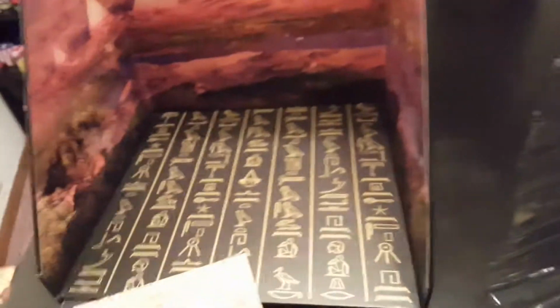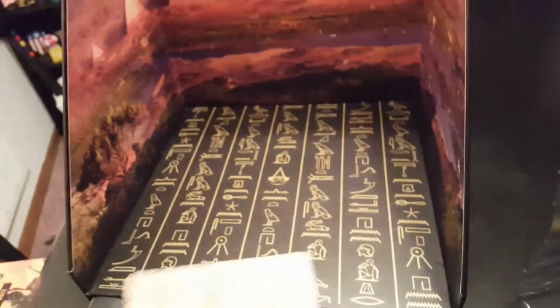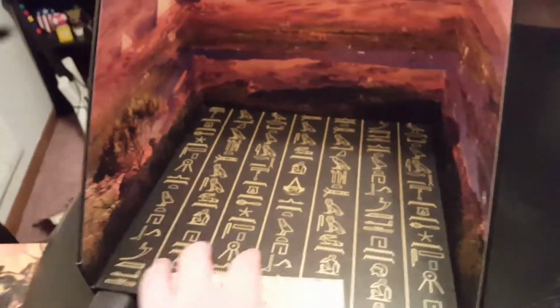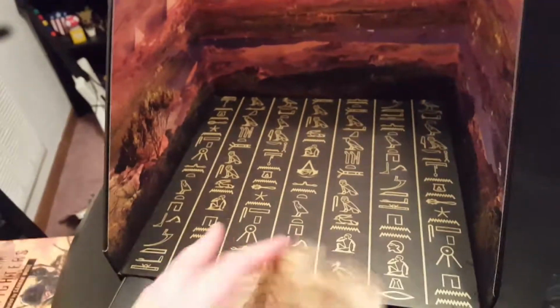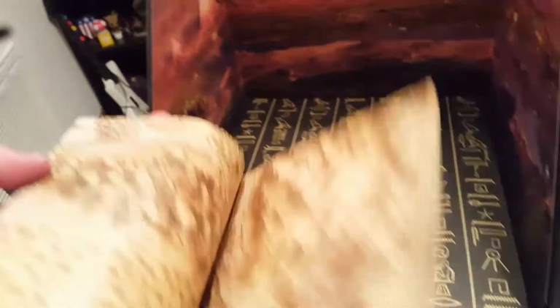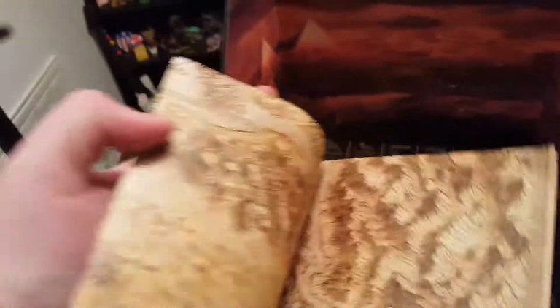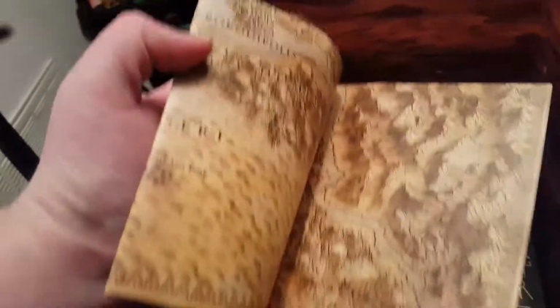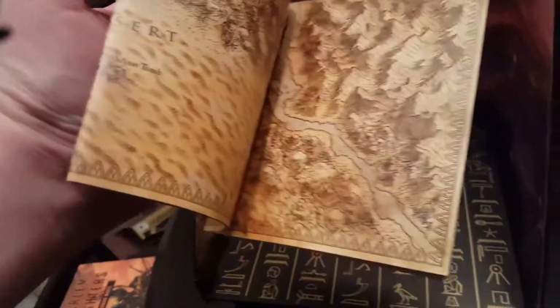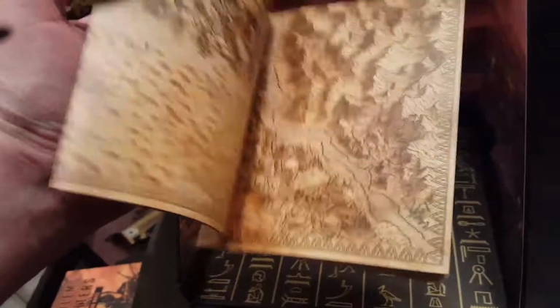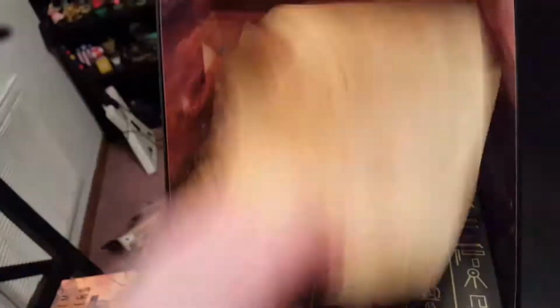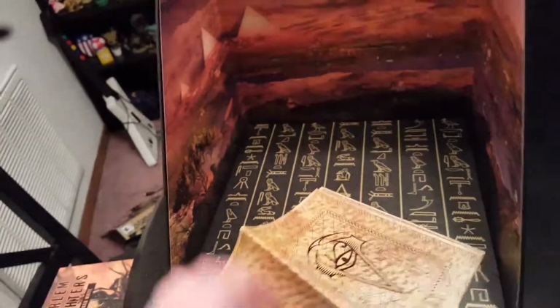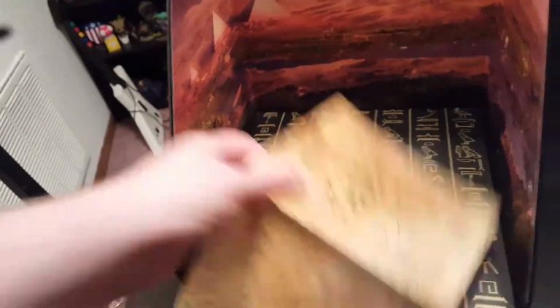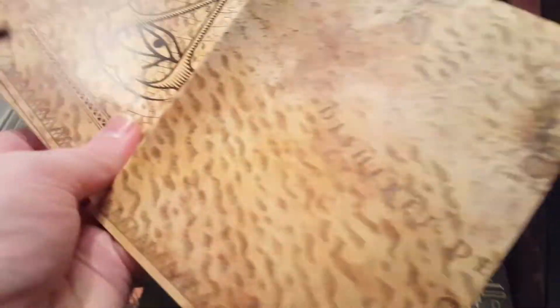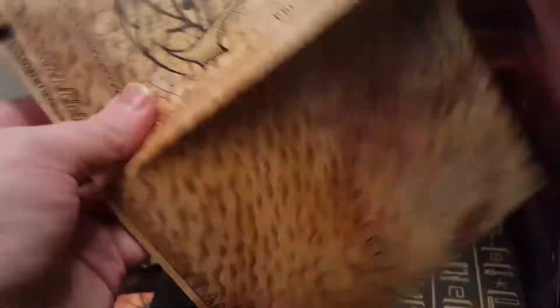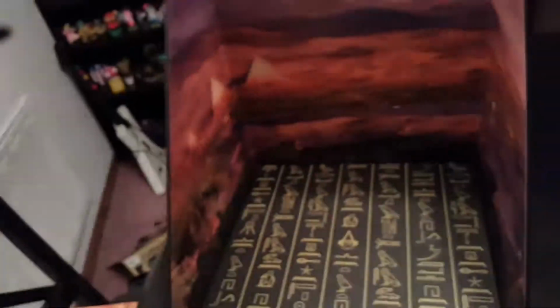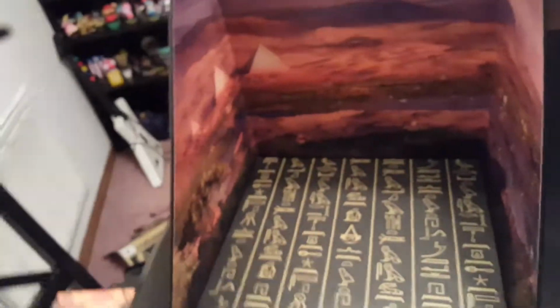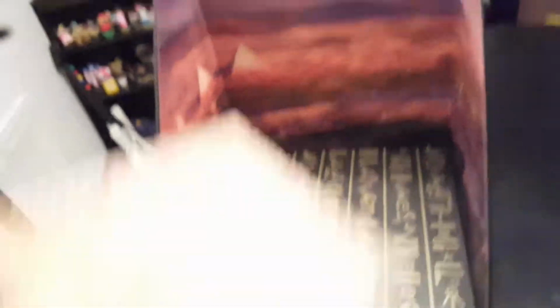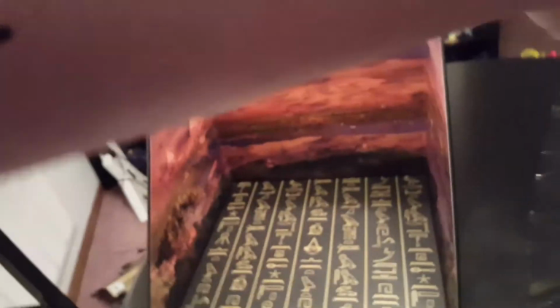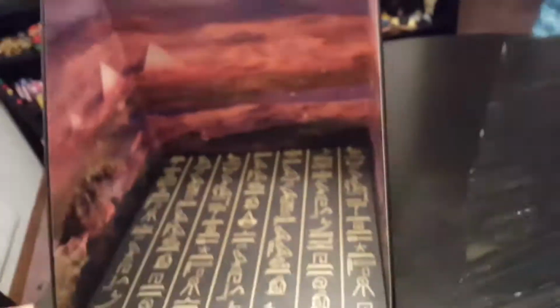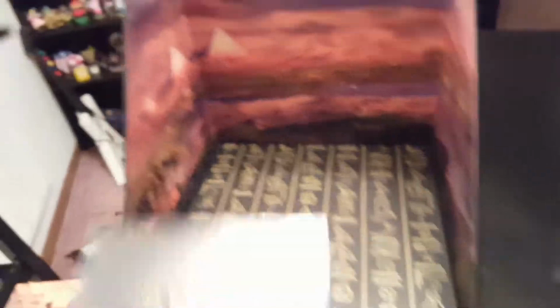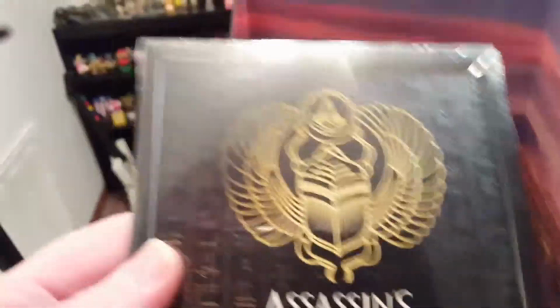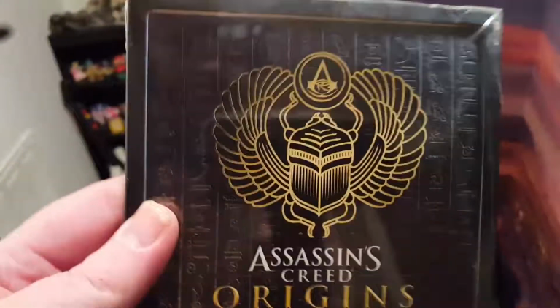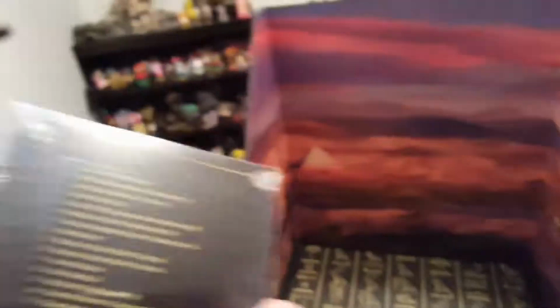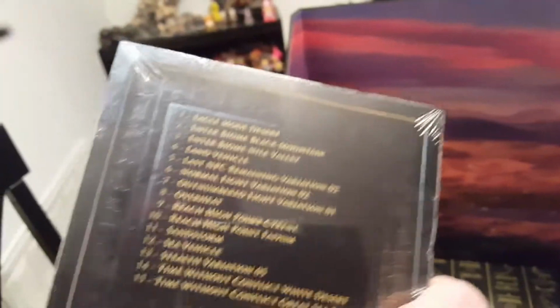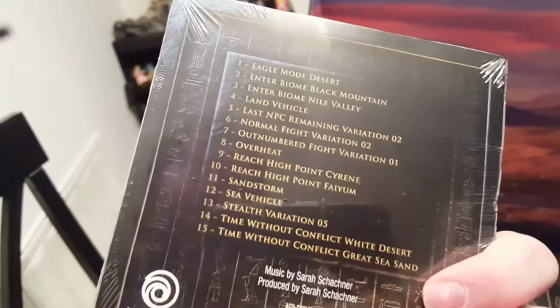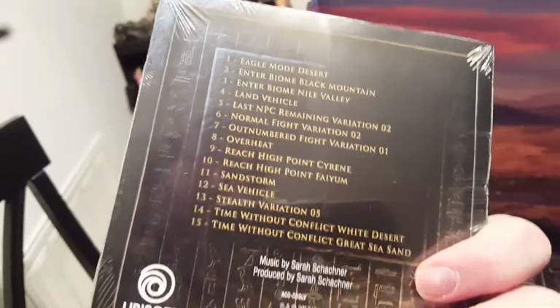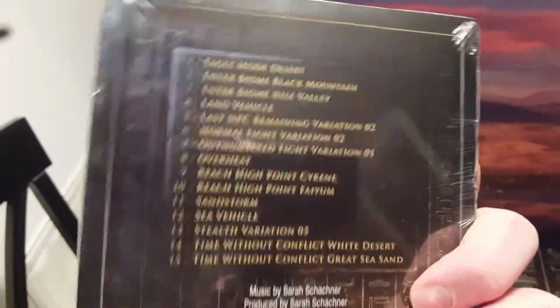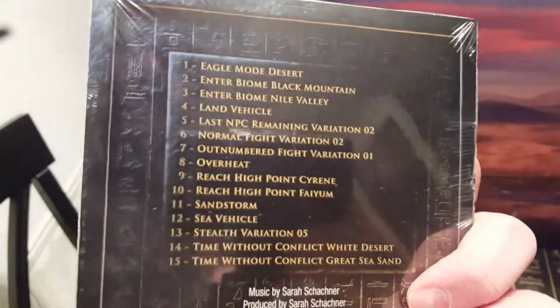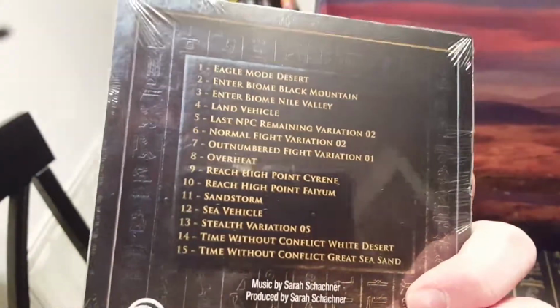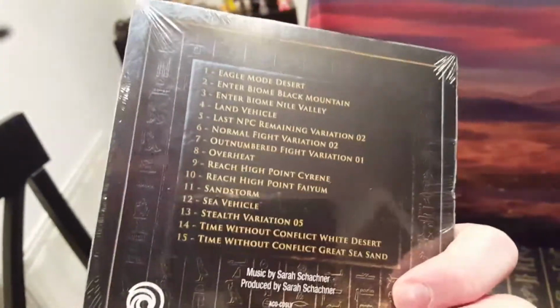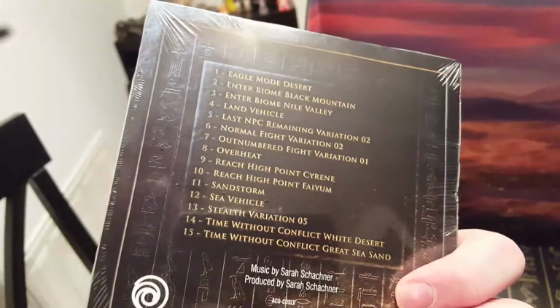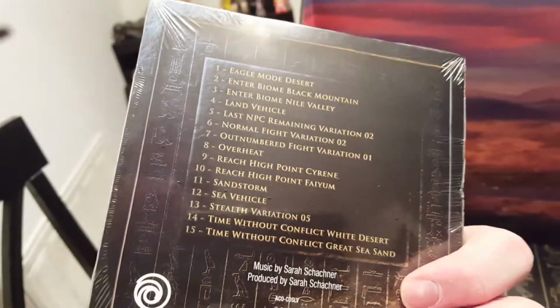Here's the map. Maybe I'll get that out later. Here's the soundtrack — 15 songs on here.